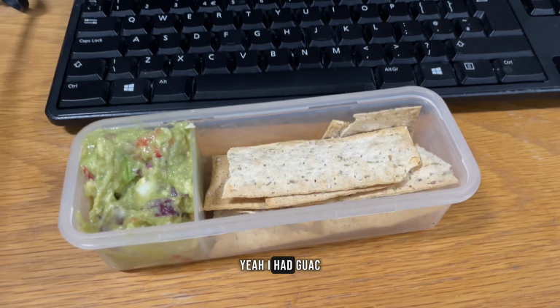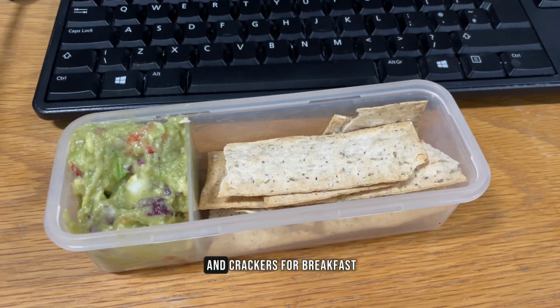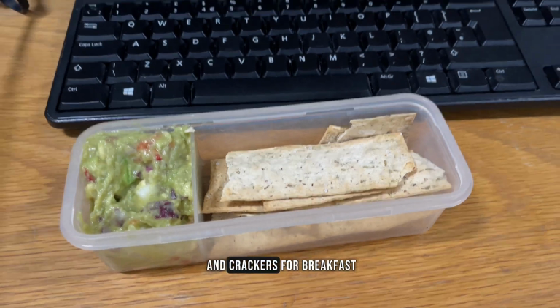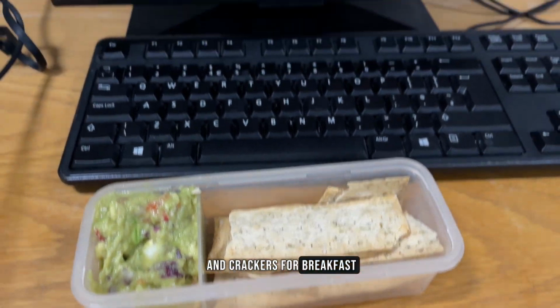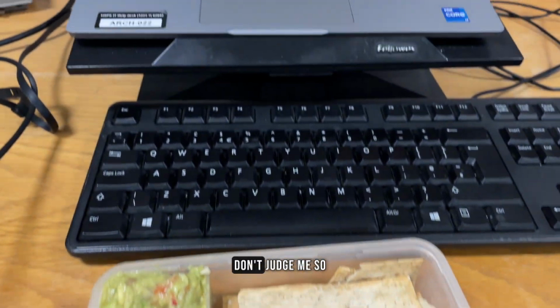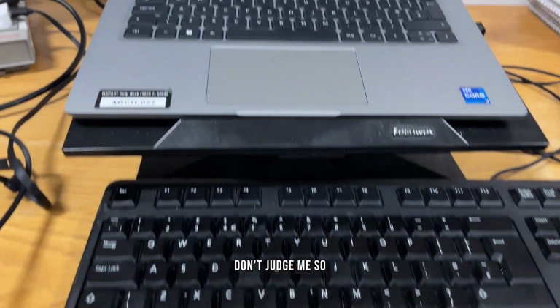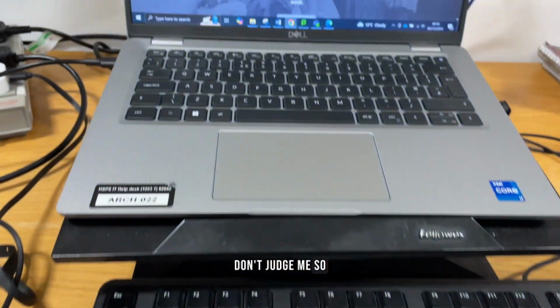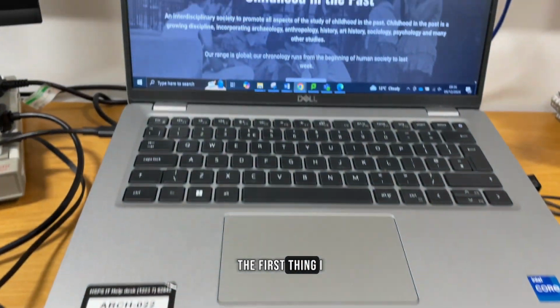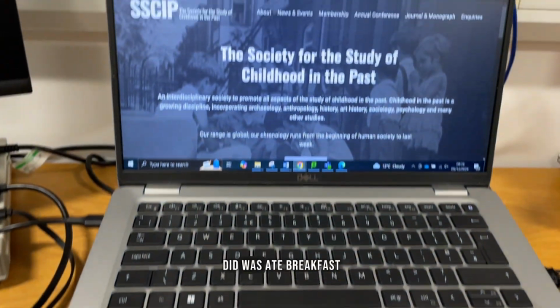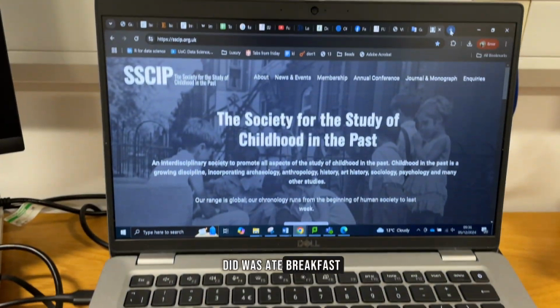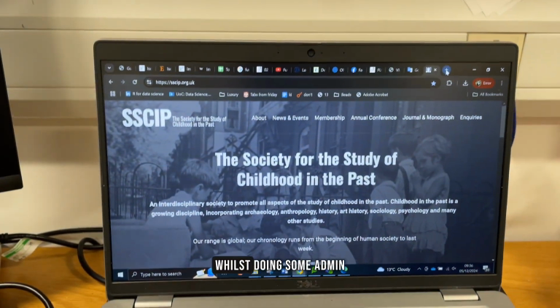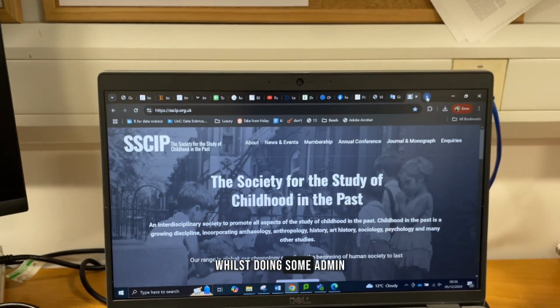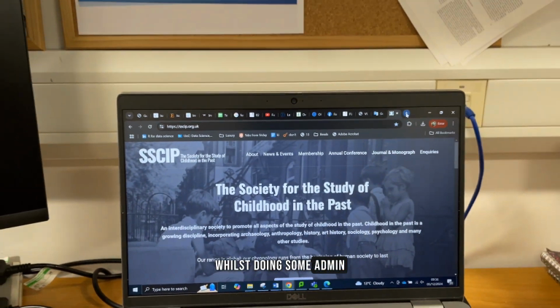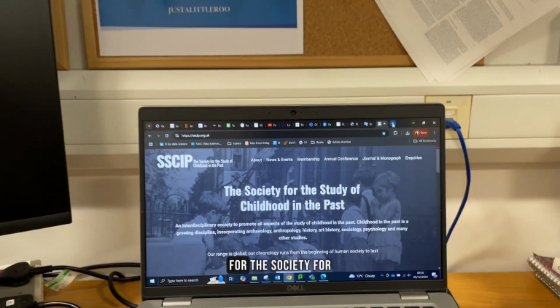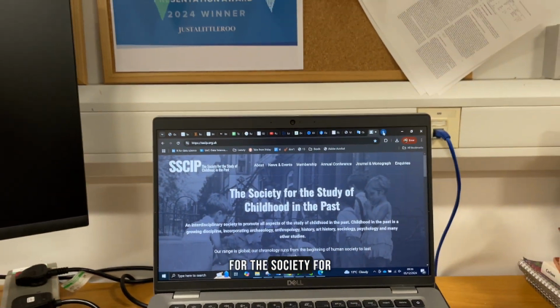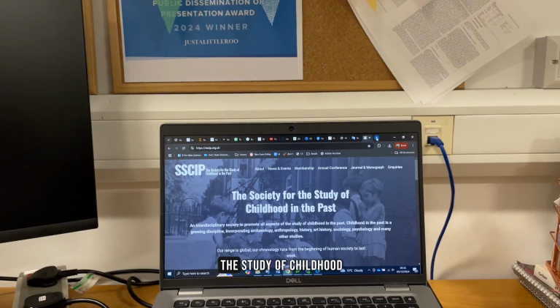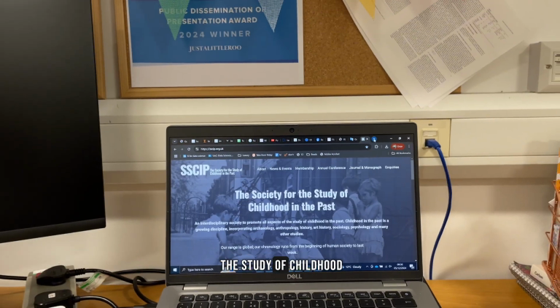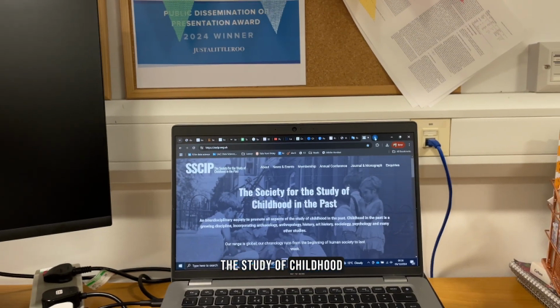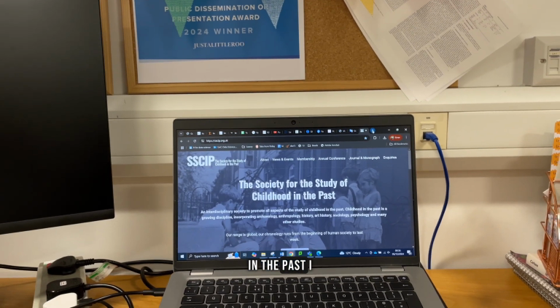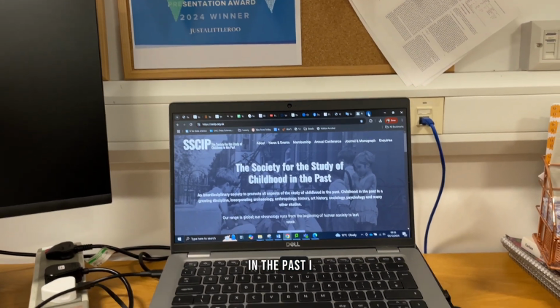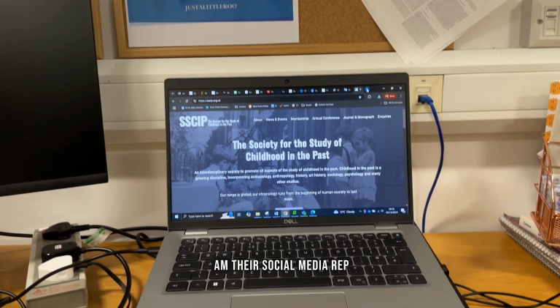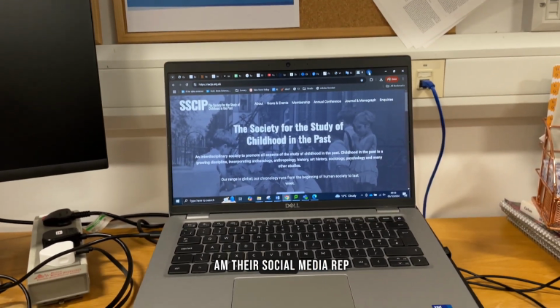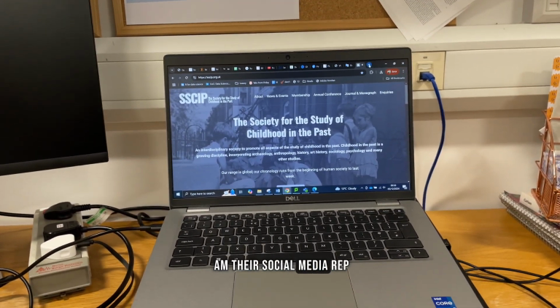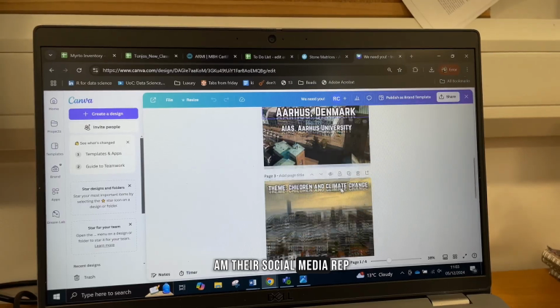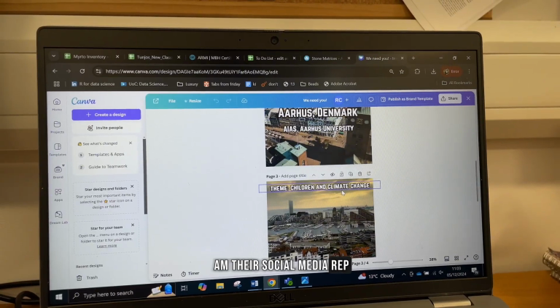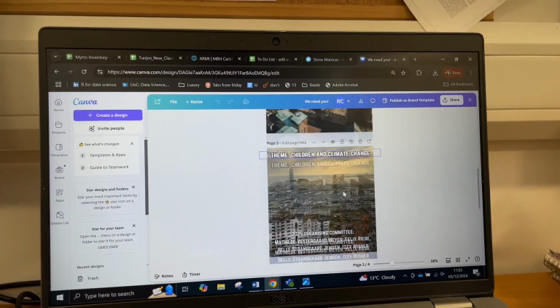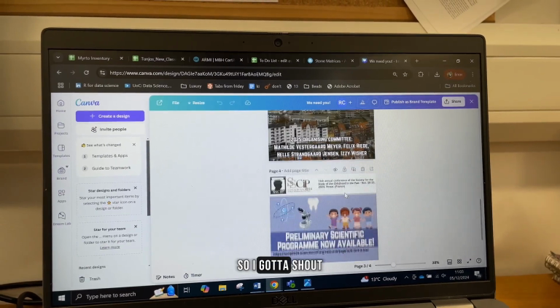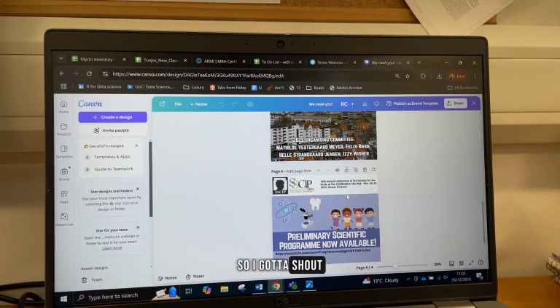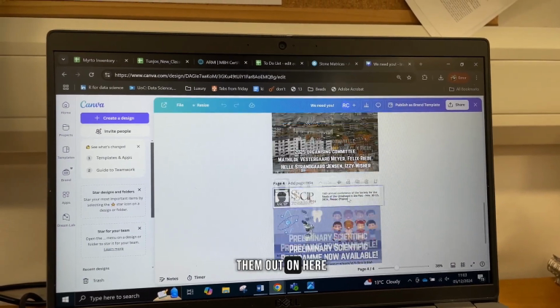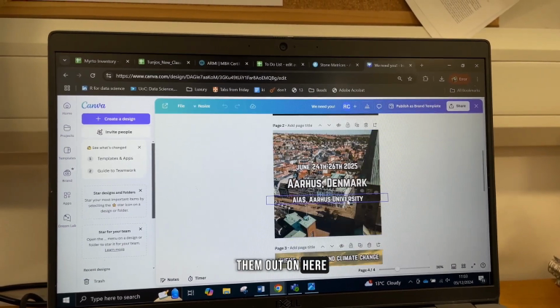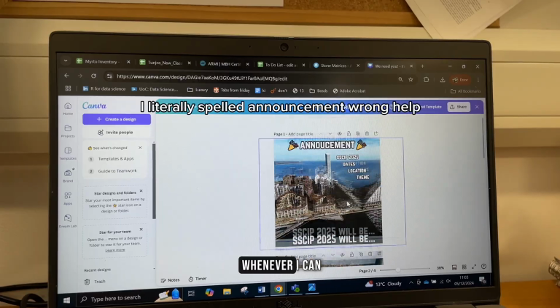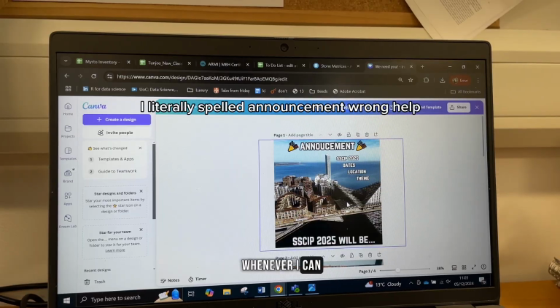I had guac and crackers for breakfast — don't judge me. The first thing I did was eat breakfast whilst doing some admin for the Society for the Study of Childhood in the Past. I am their social media rep, so I've got to shout them out whenever I can.